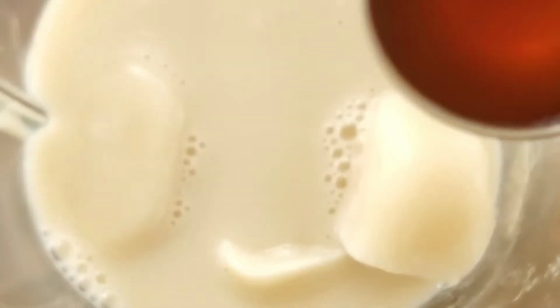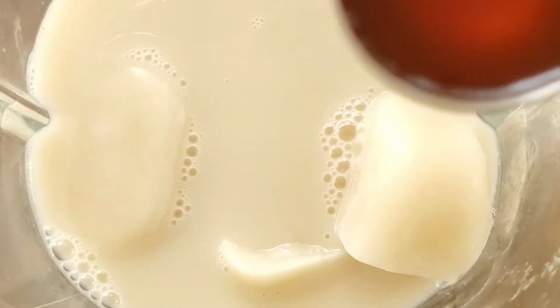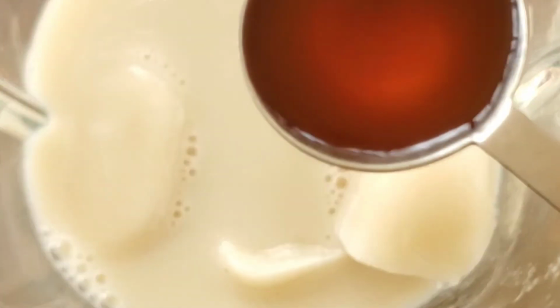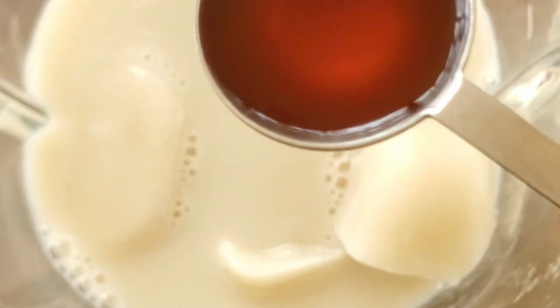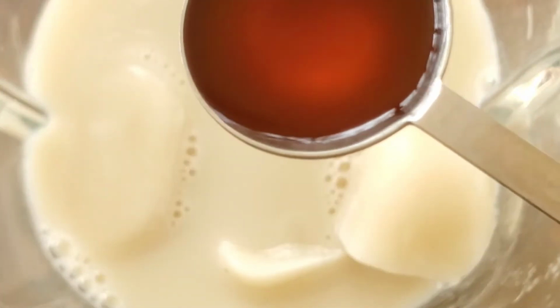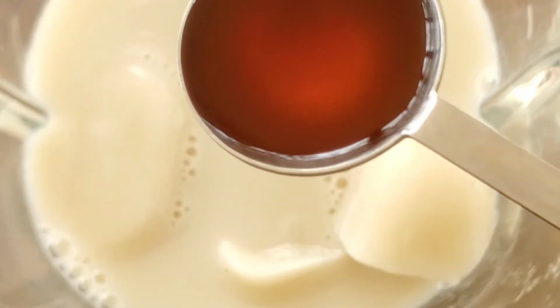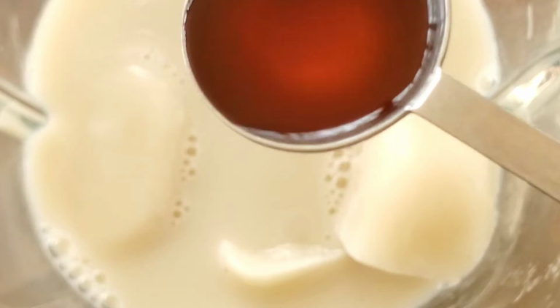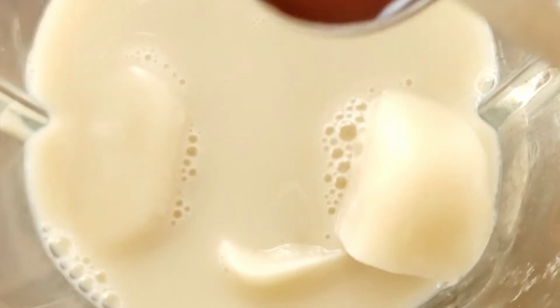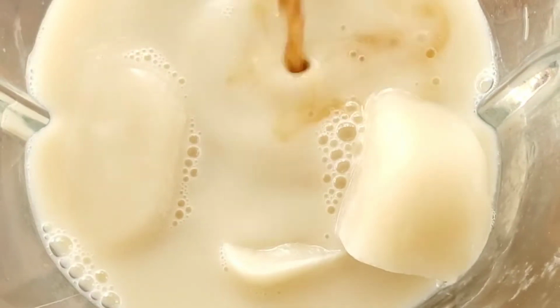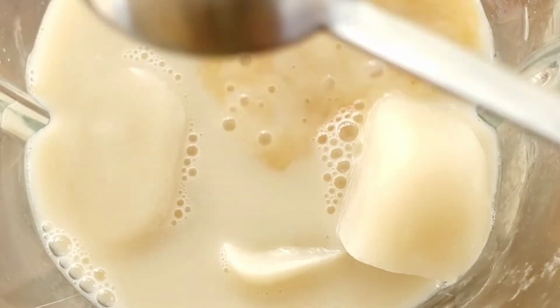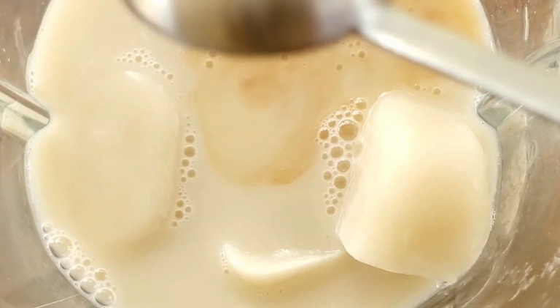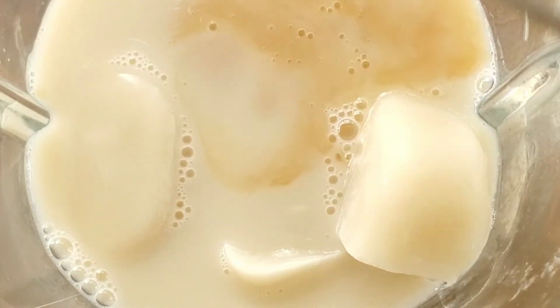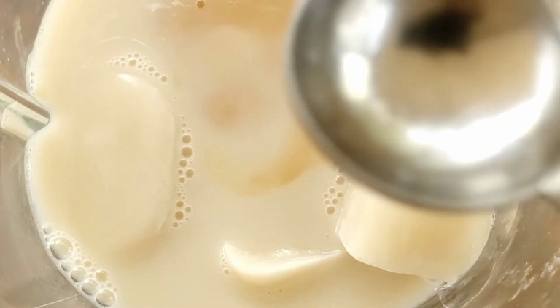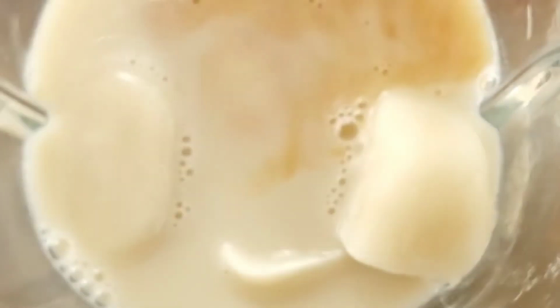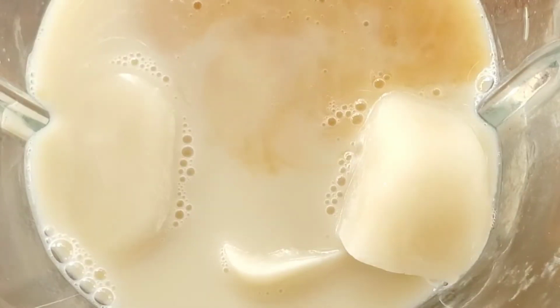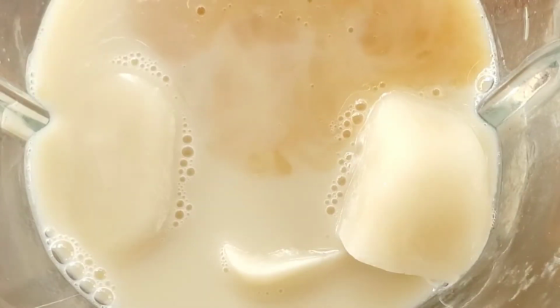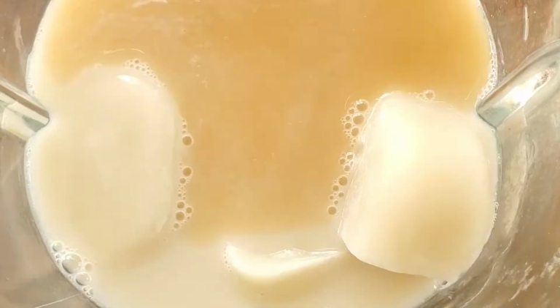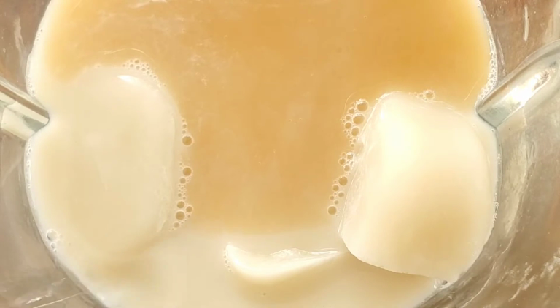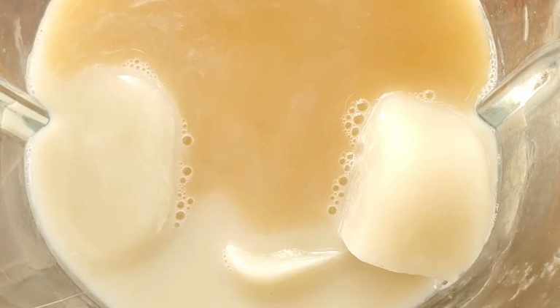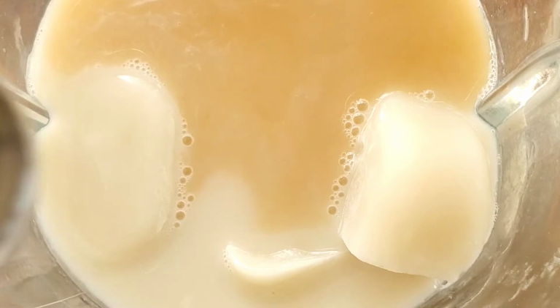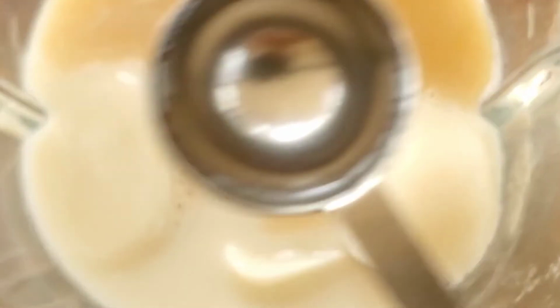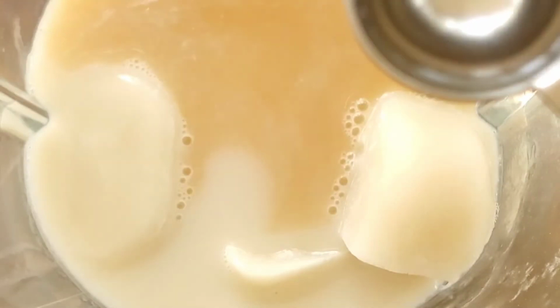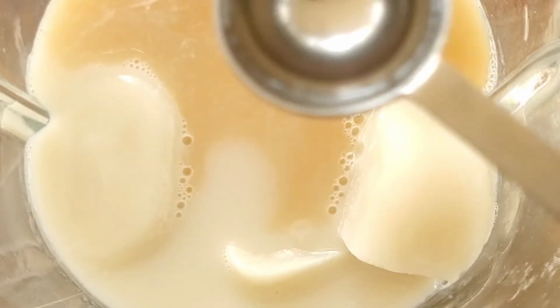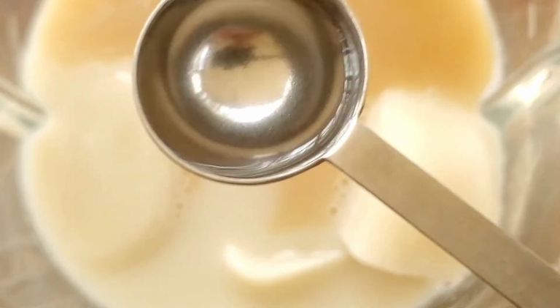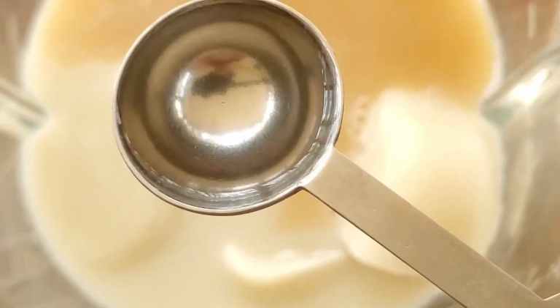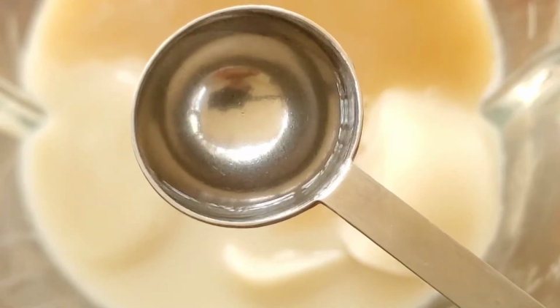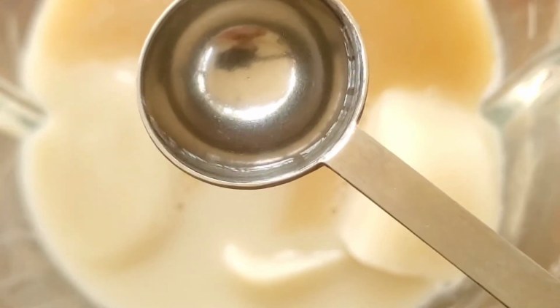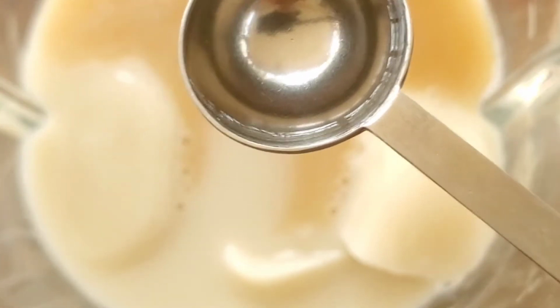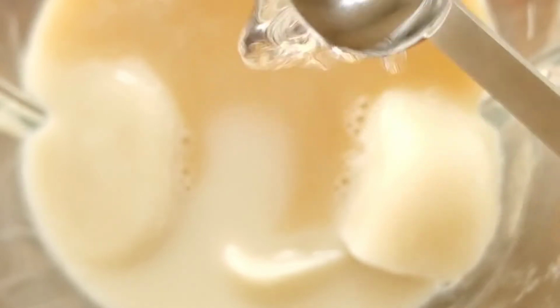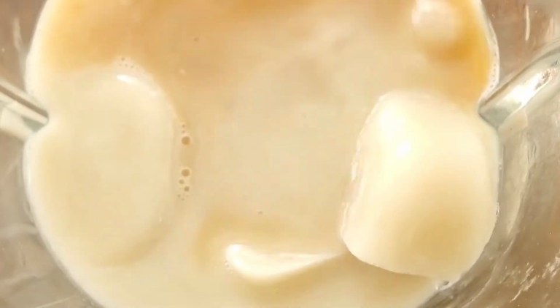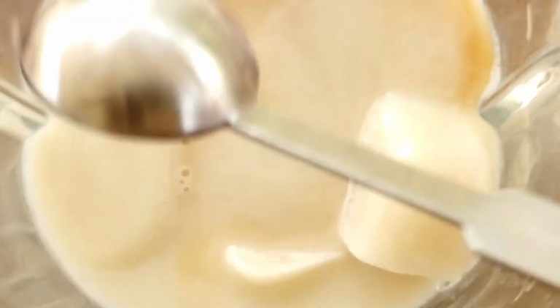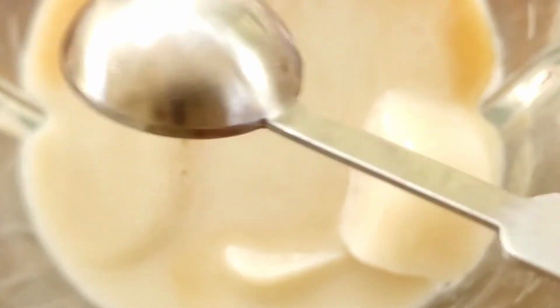One and a half teaspoon of vanilla extract. Half a teaspoon of peppermint extract — go easy on the peppermint extract. Less is more. Trust me.